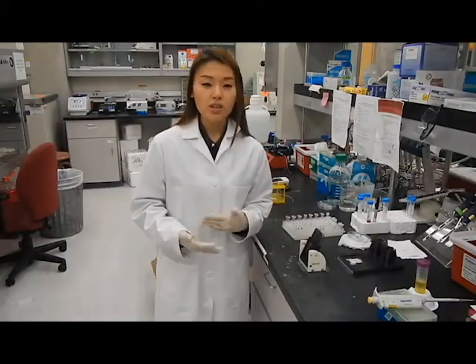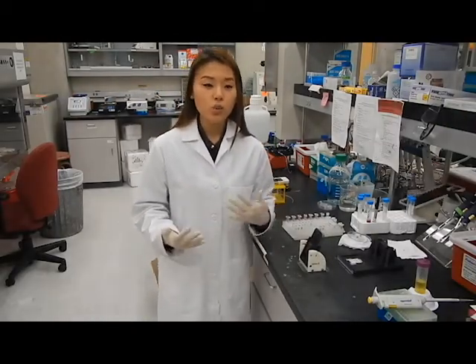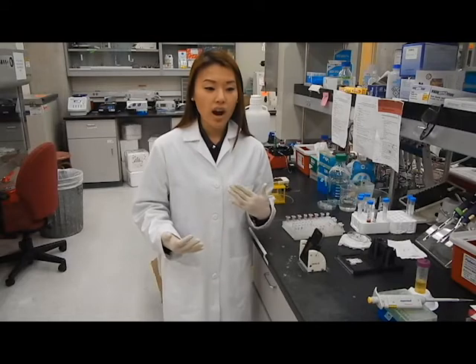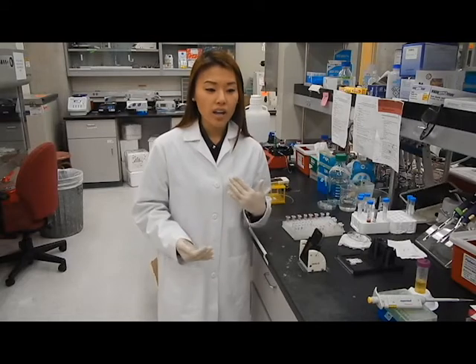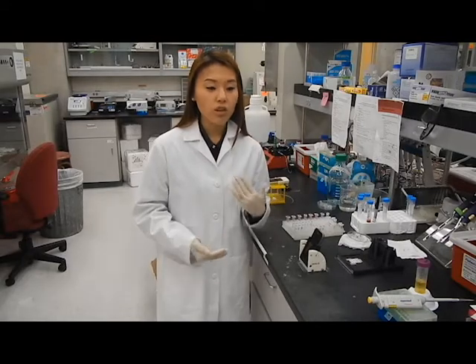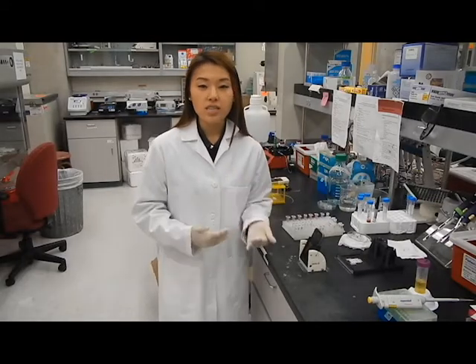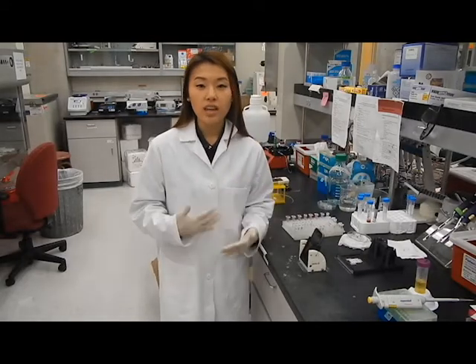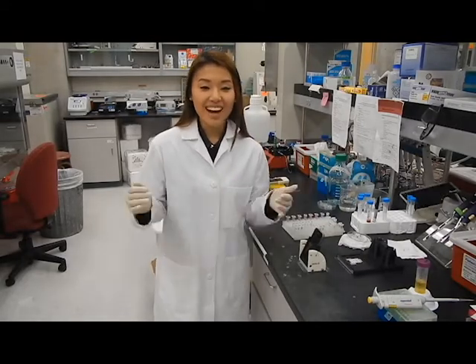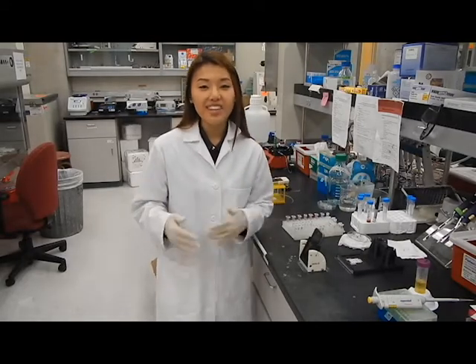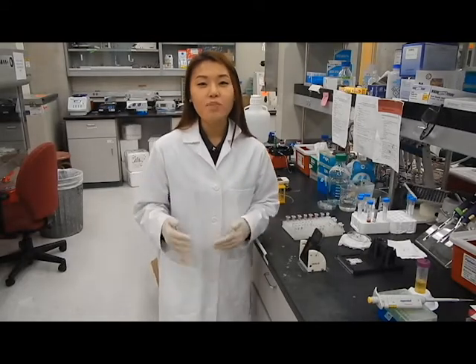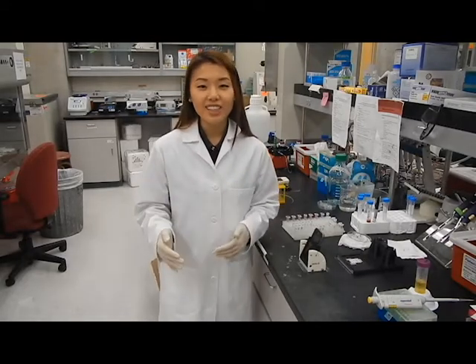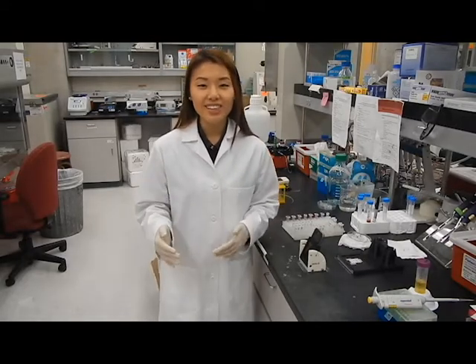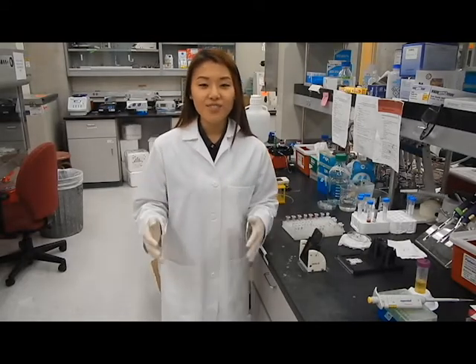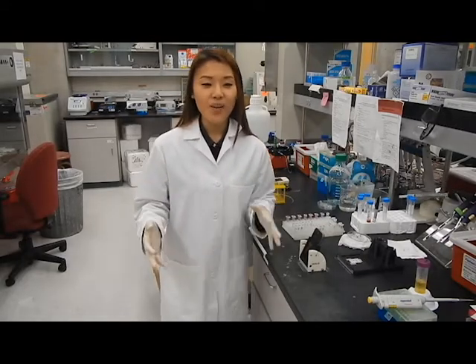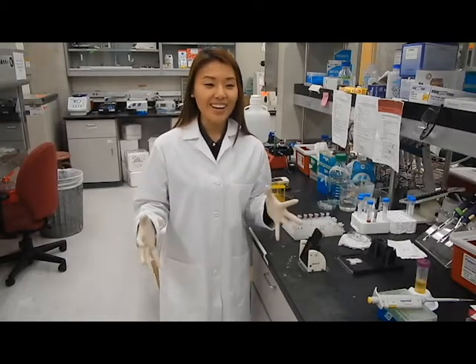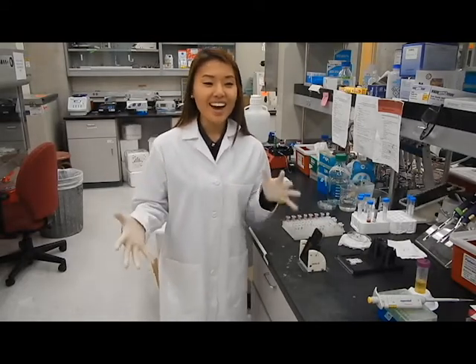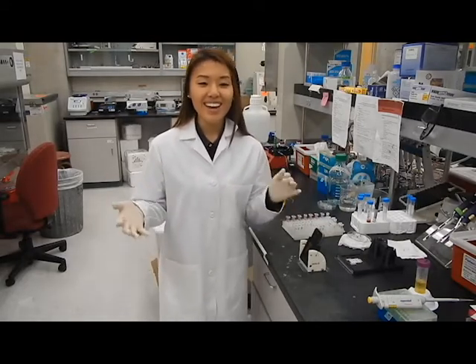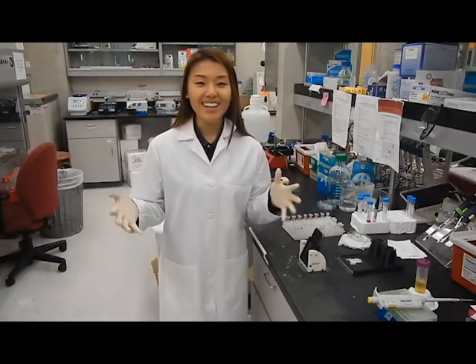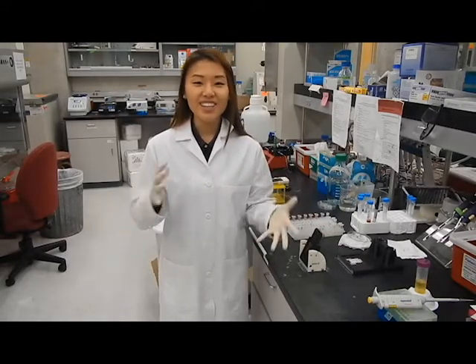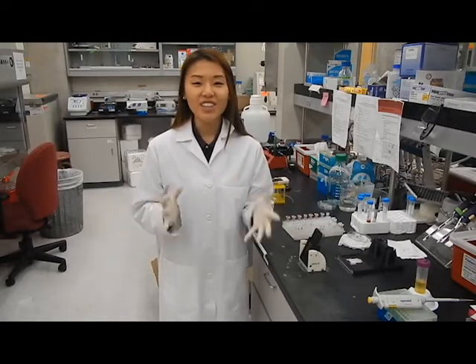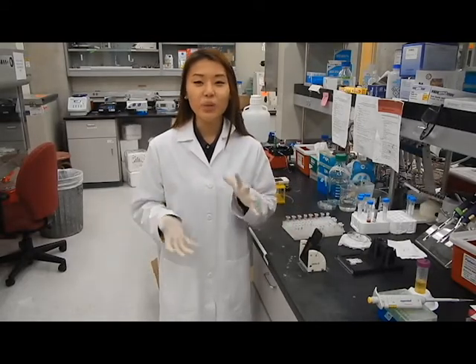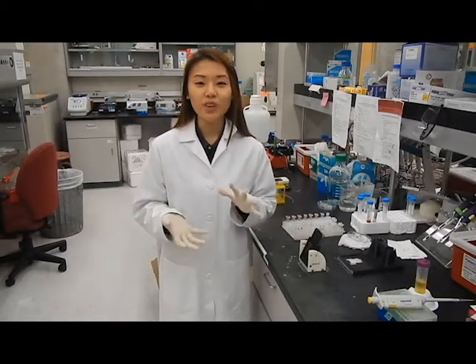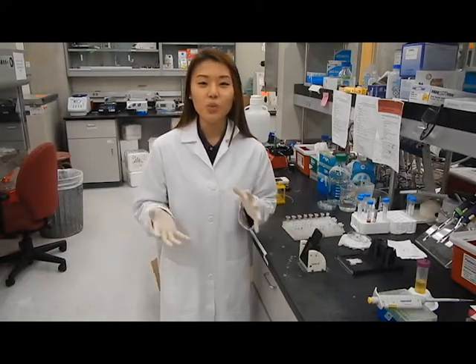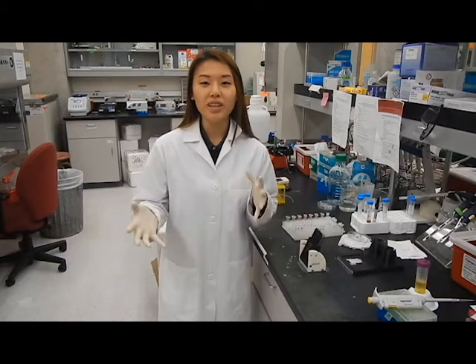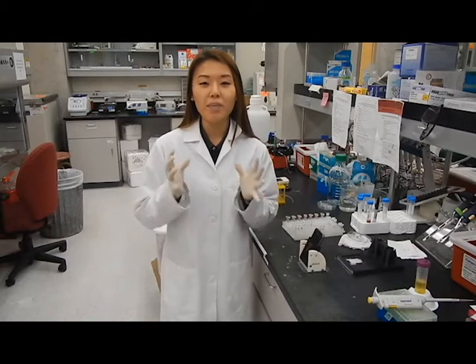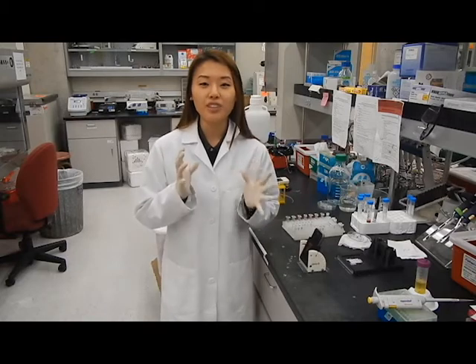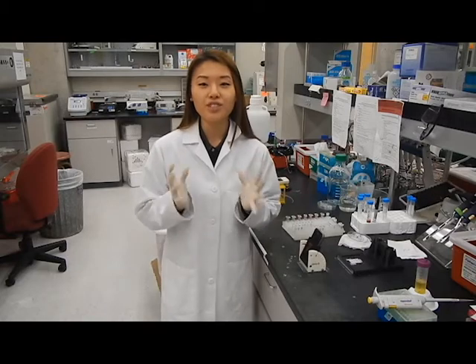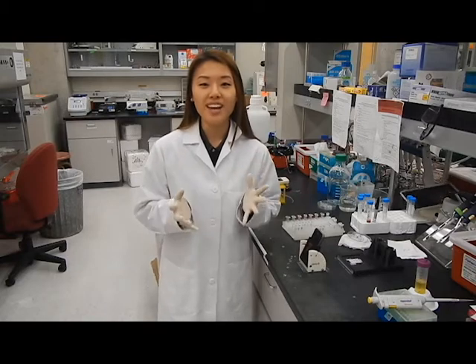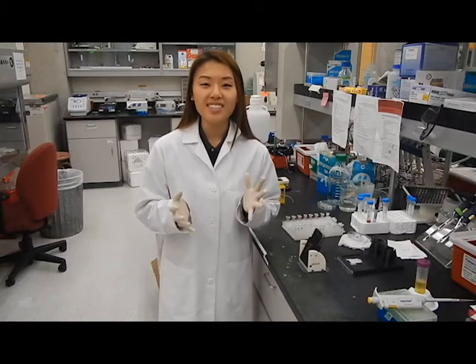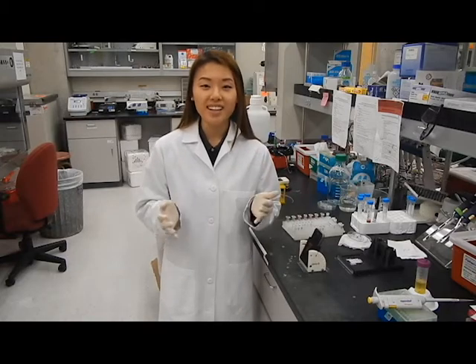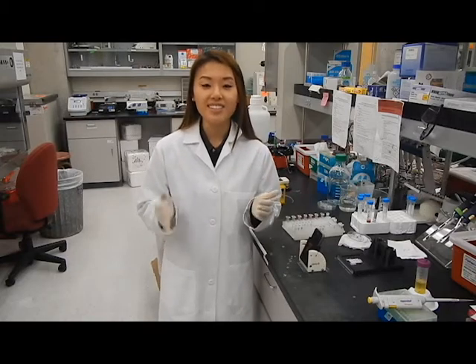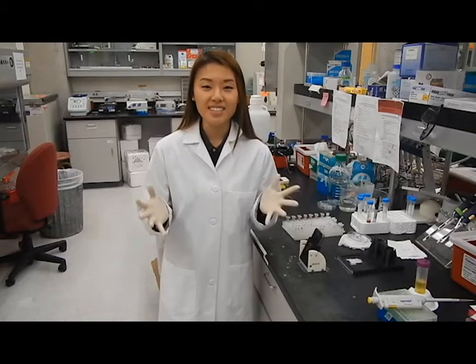That's where I realized that I really had a passion for tying in the engineering world with my passion for science and diseases.